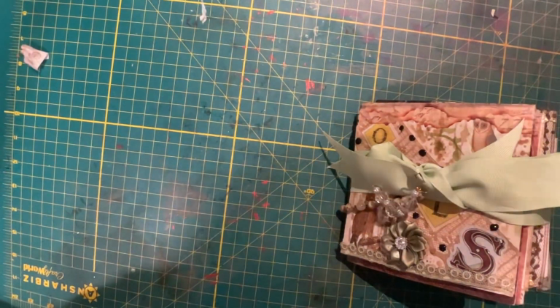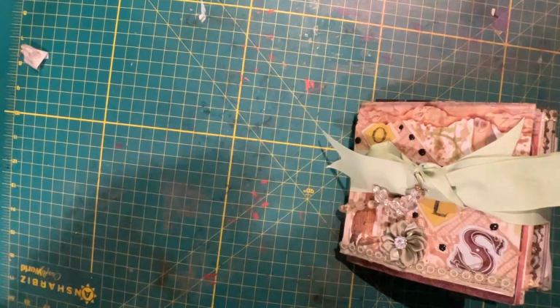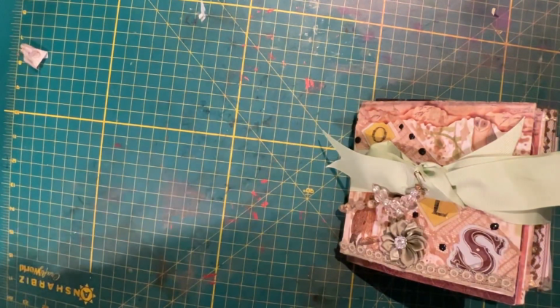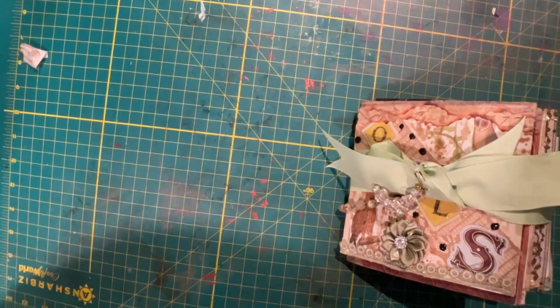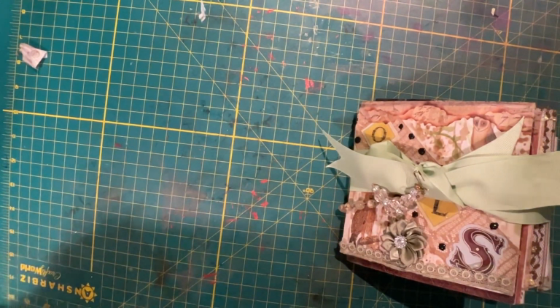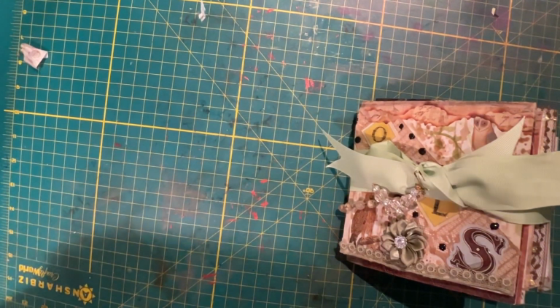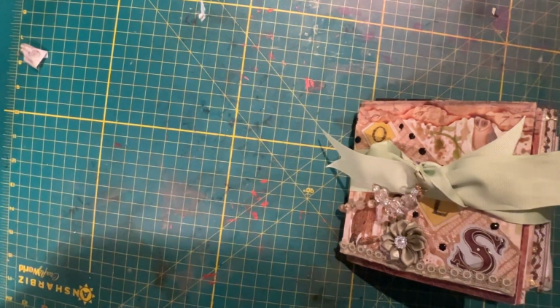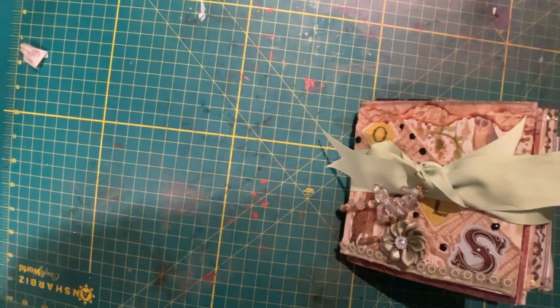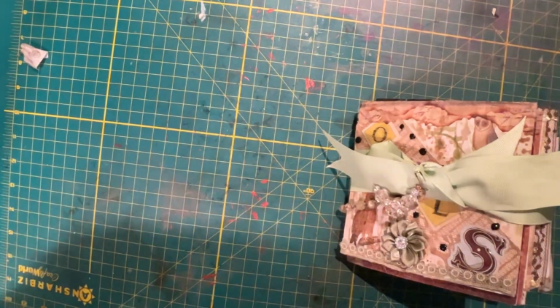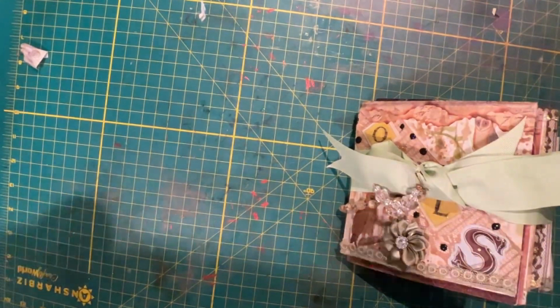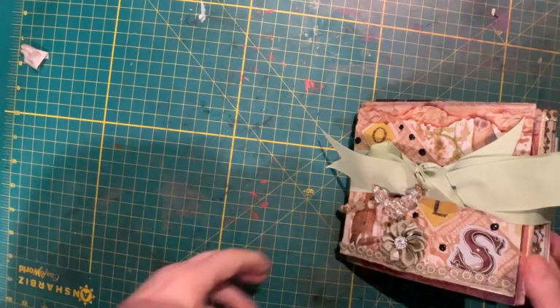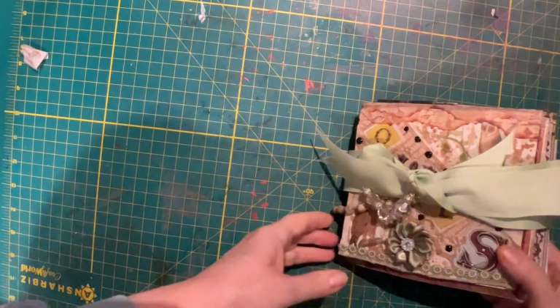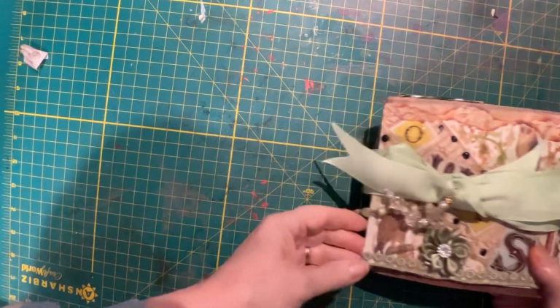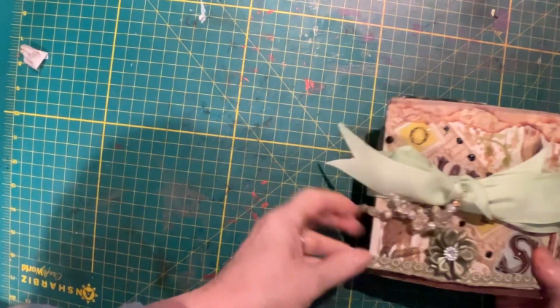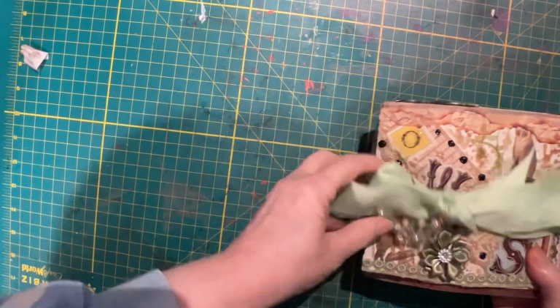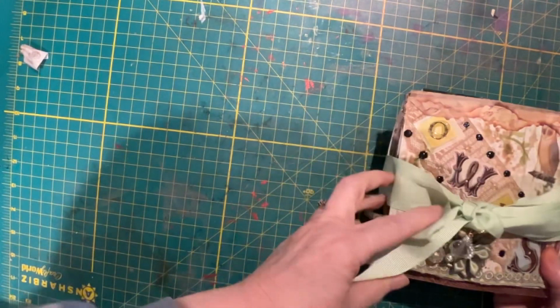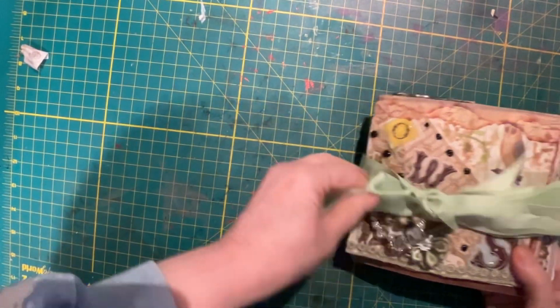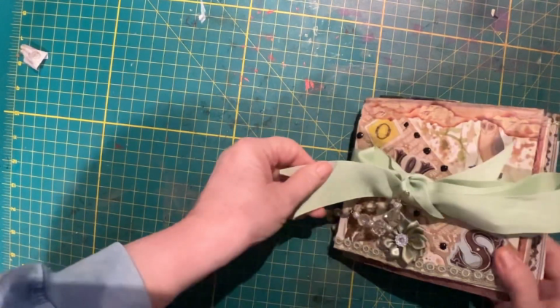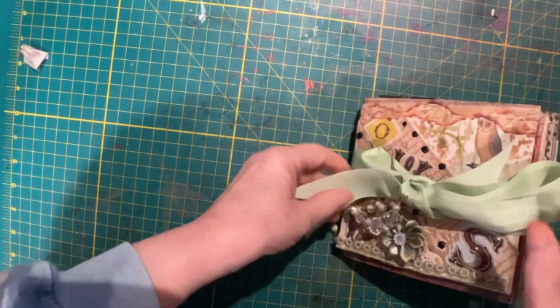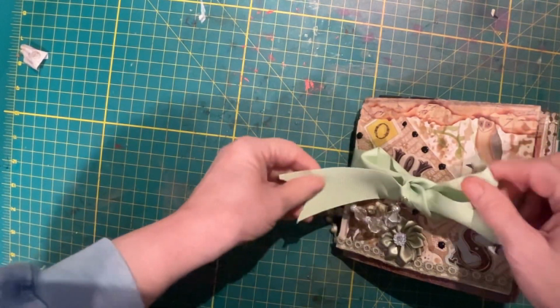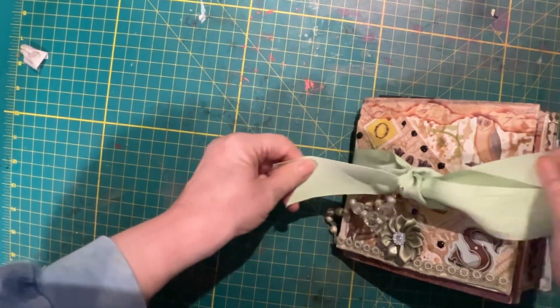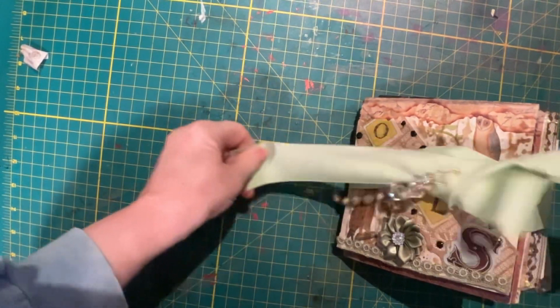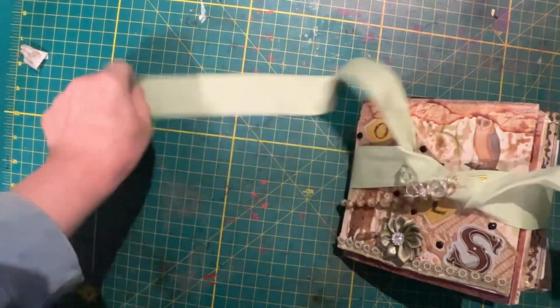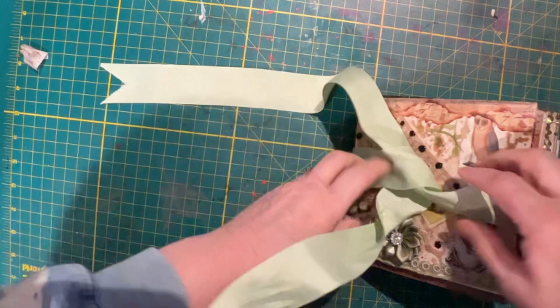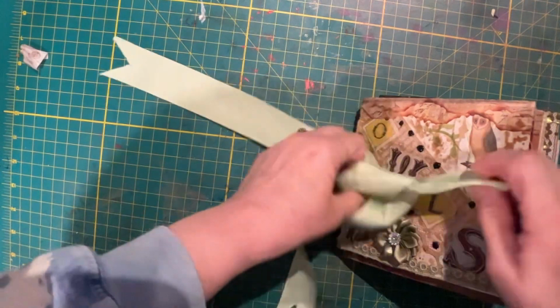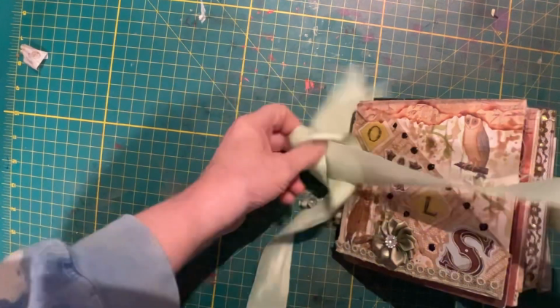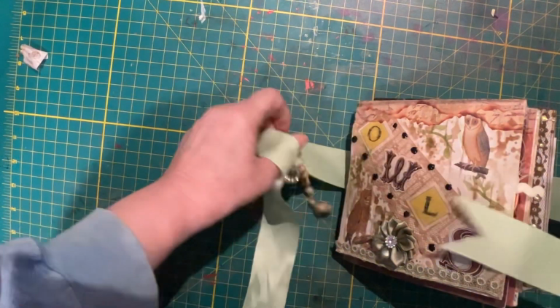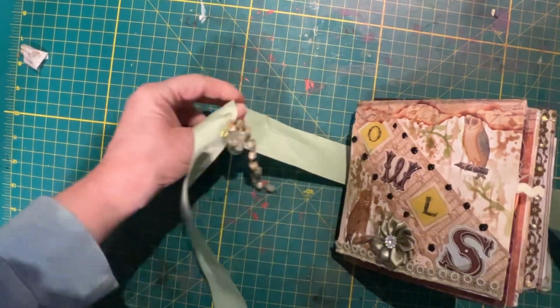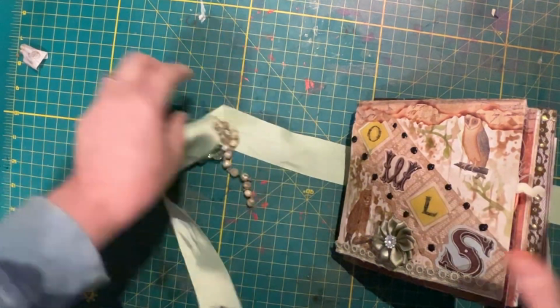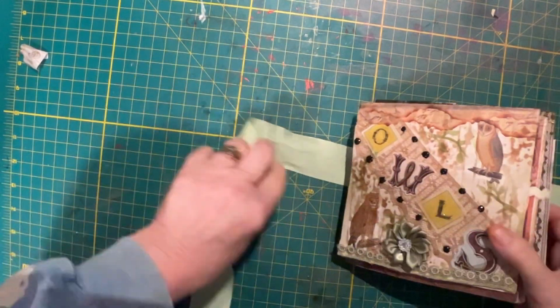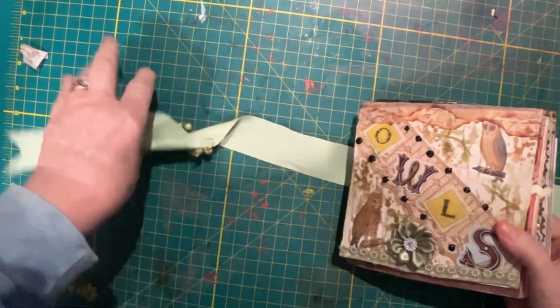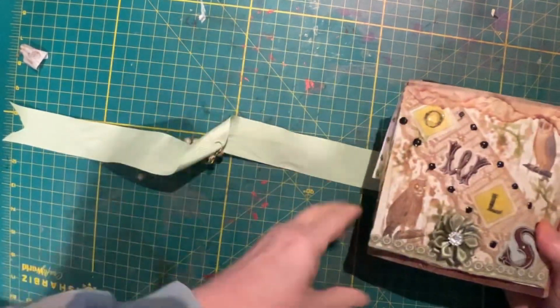Hello, this is Glennis from Inchickened Scraps. I have here a Flippy Foppy folio. It's tied with a growth game ribbon with a dangle on it. This is all about owls.